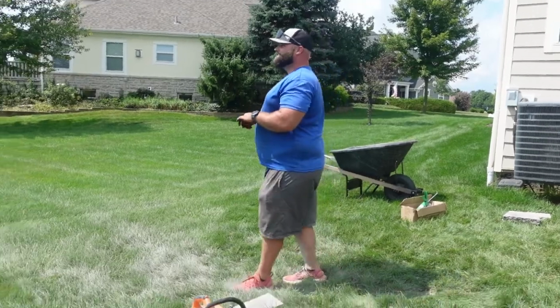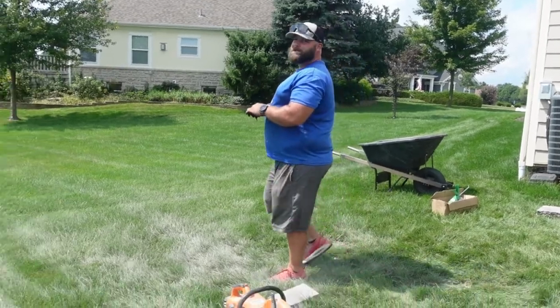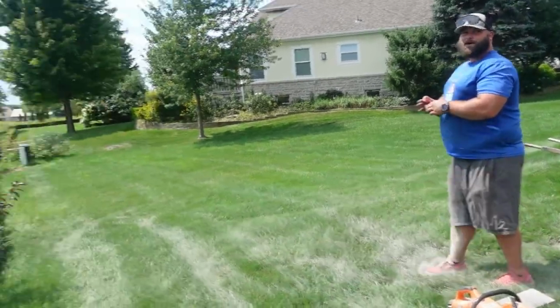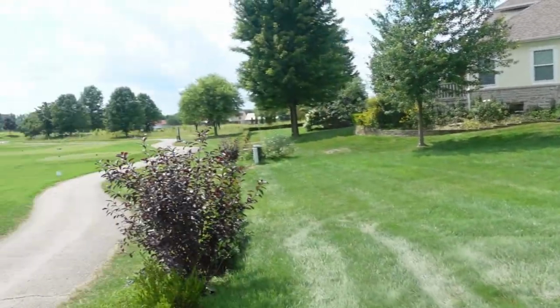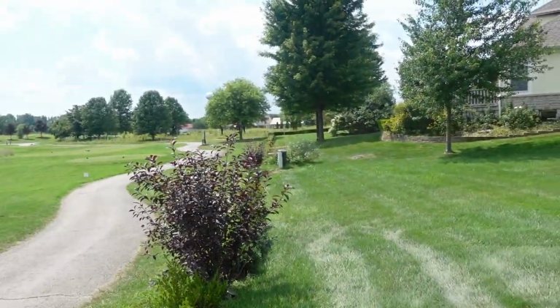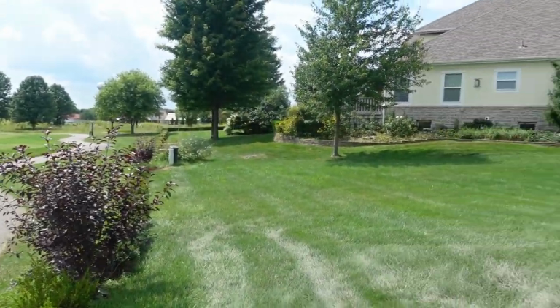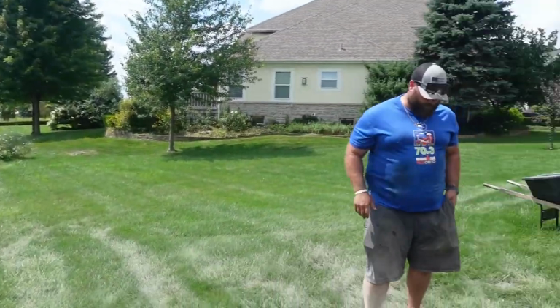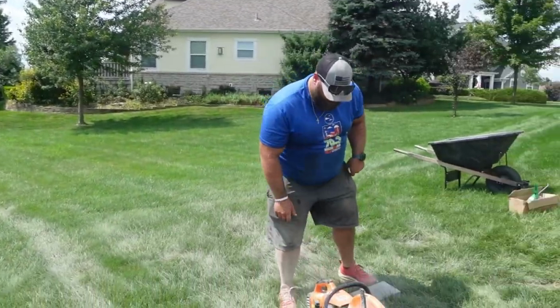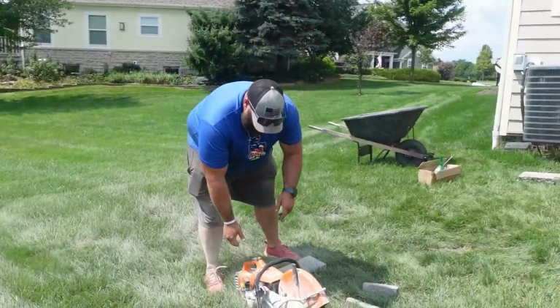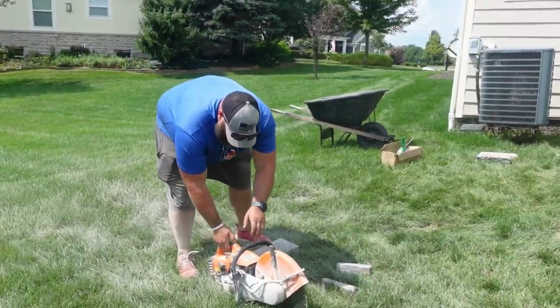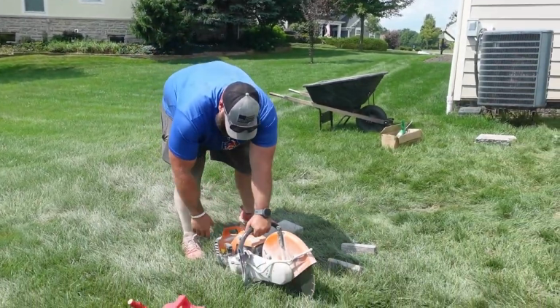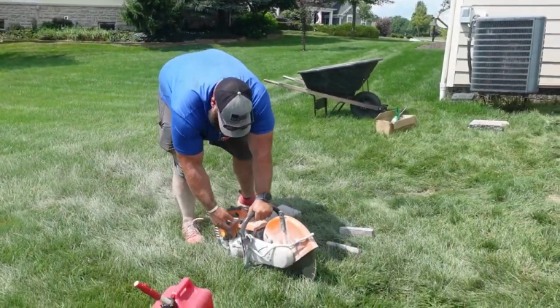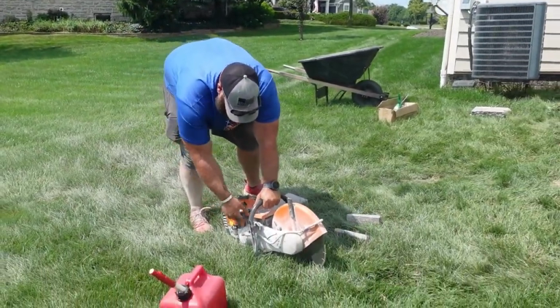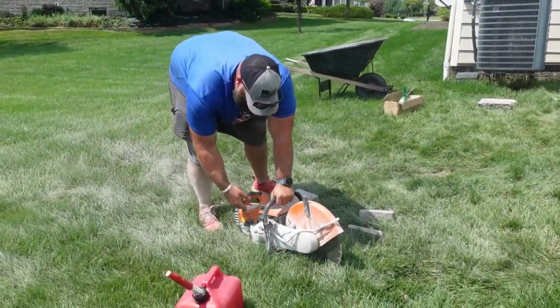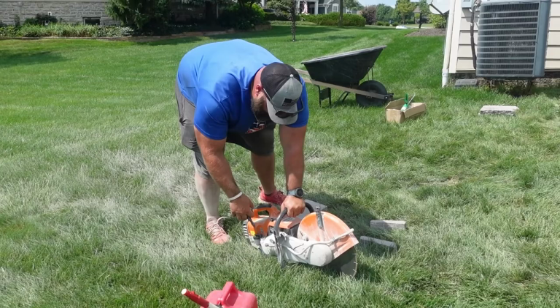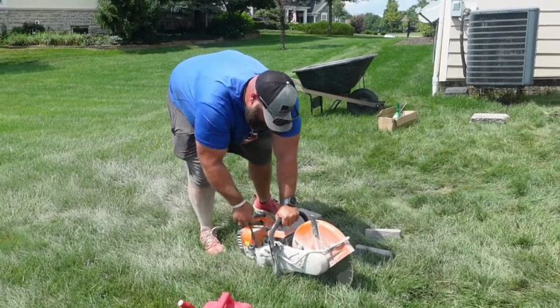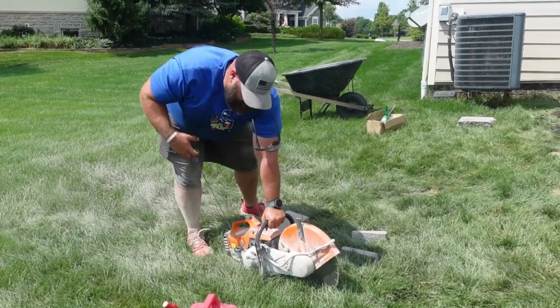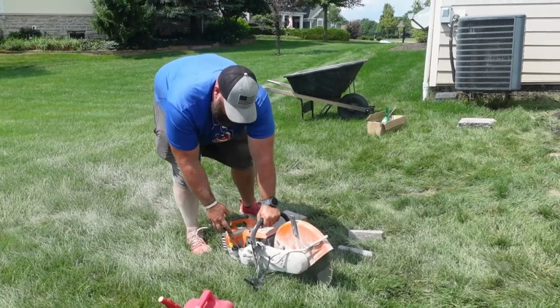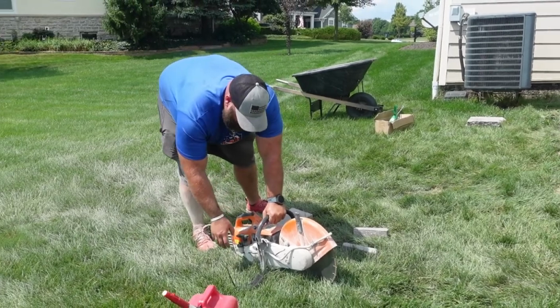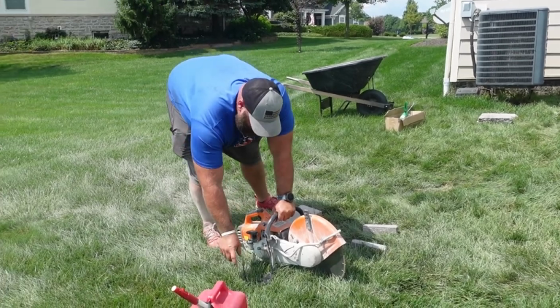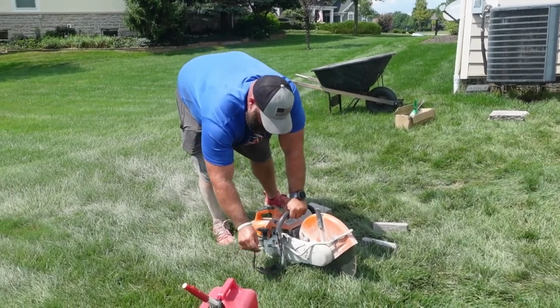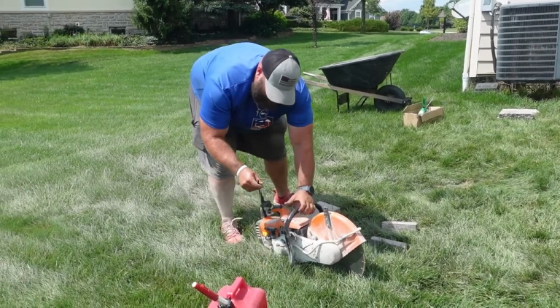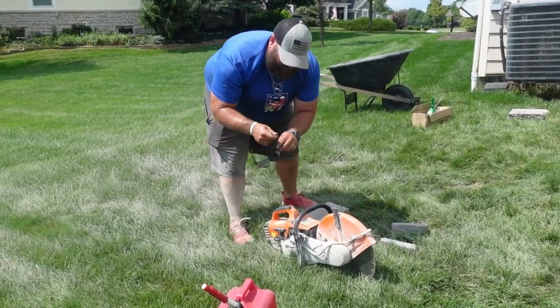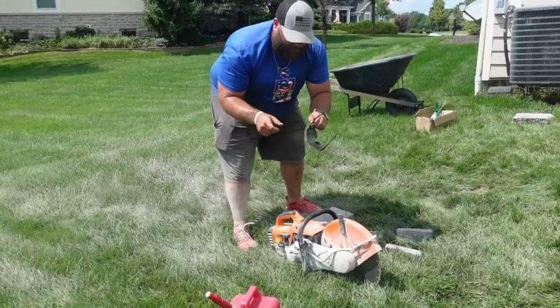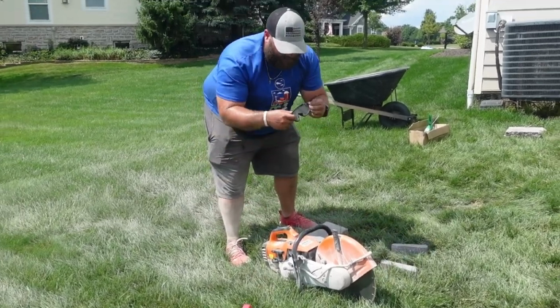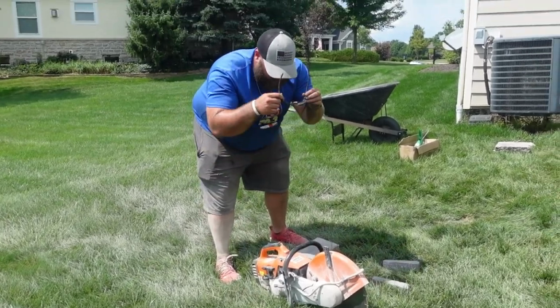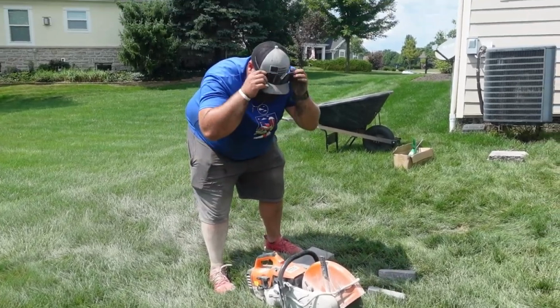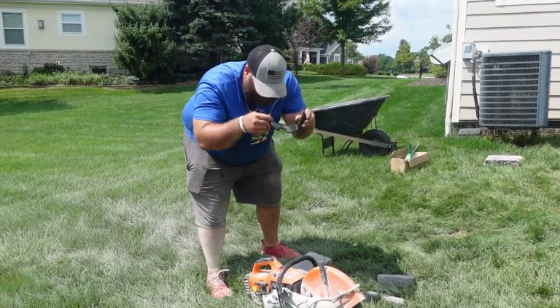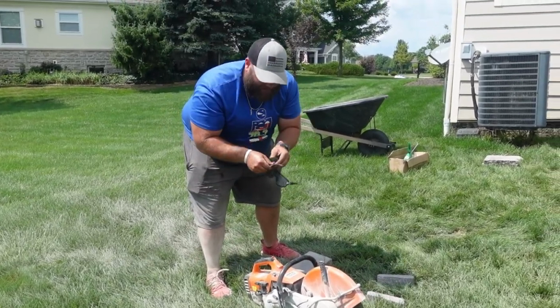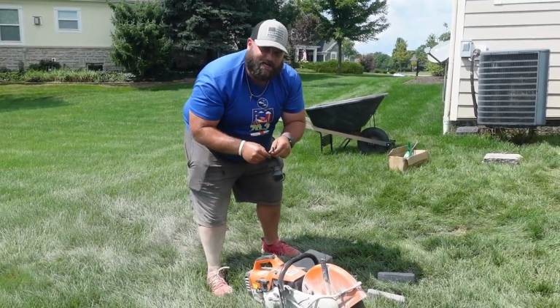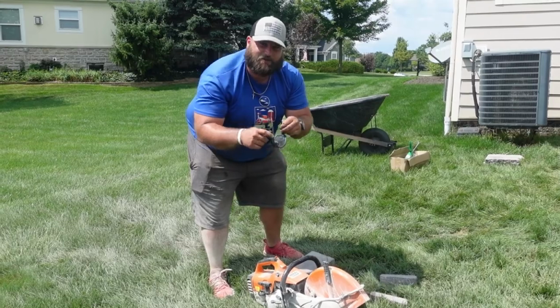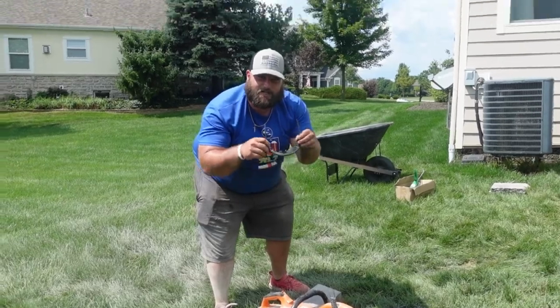Let's hit it again. Any golfers out there? No golfers — you know they don't like the noise and they definitely don't like the dust. Make sure you got the glasses on. Safety first, kid.